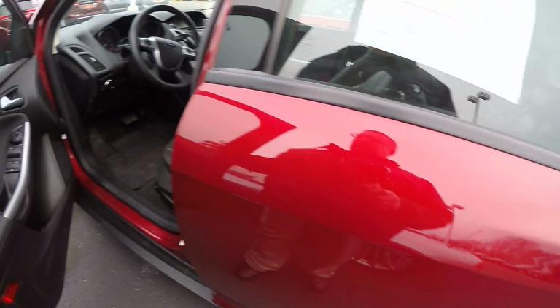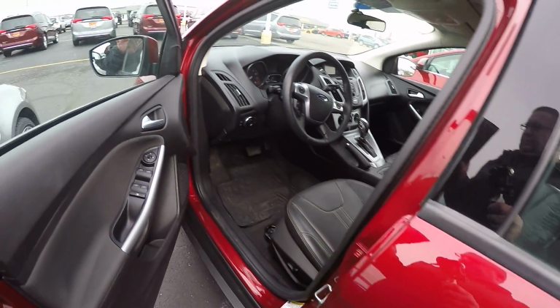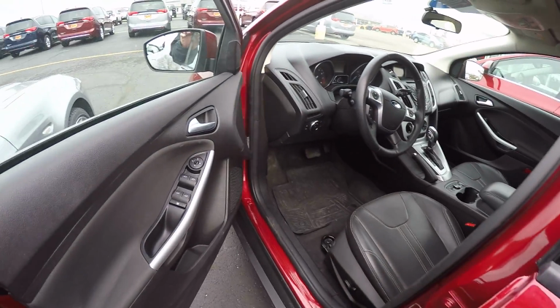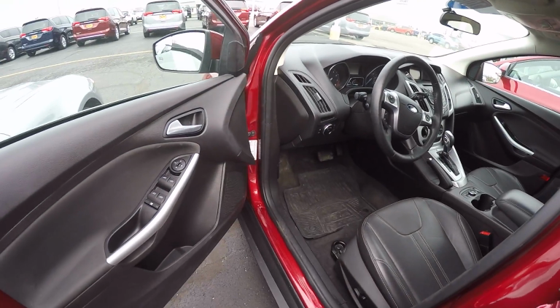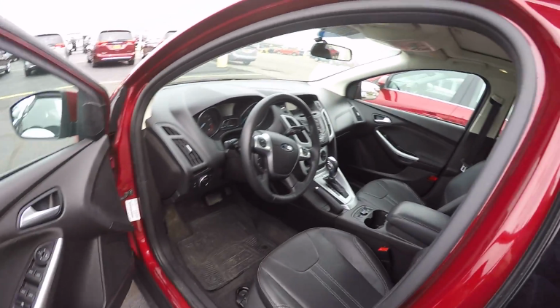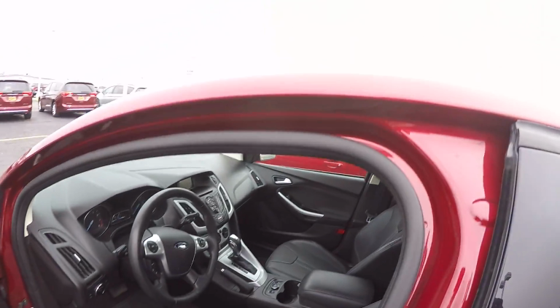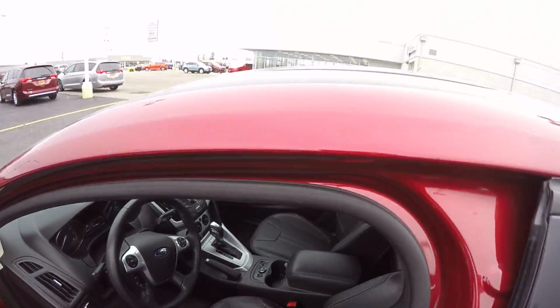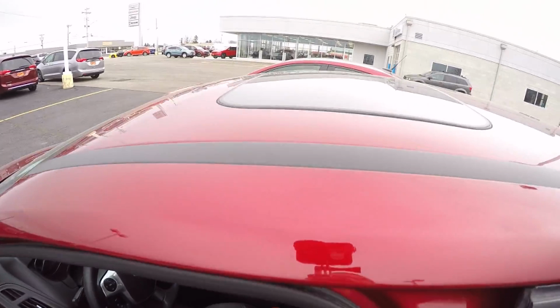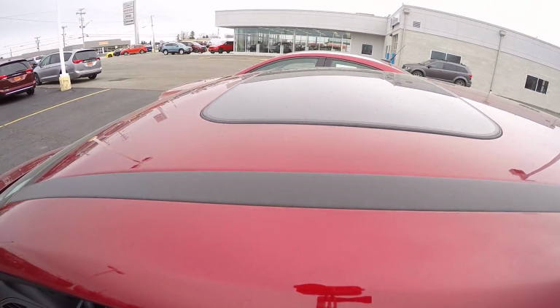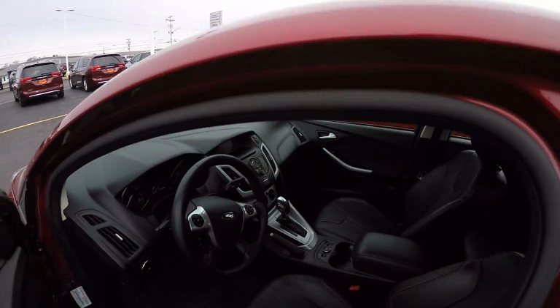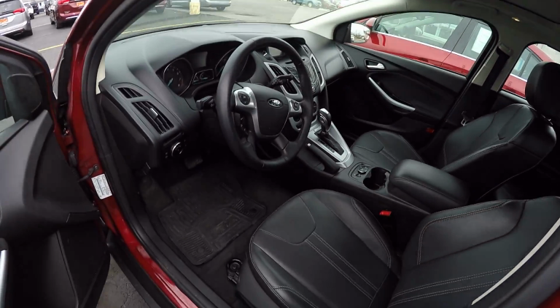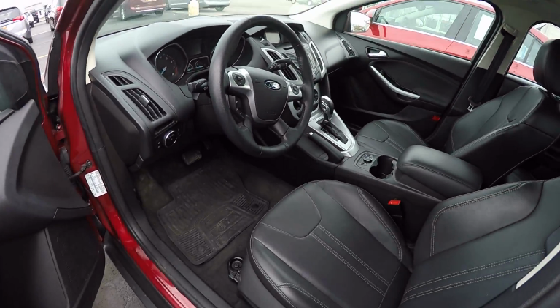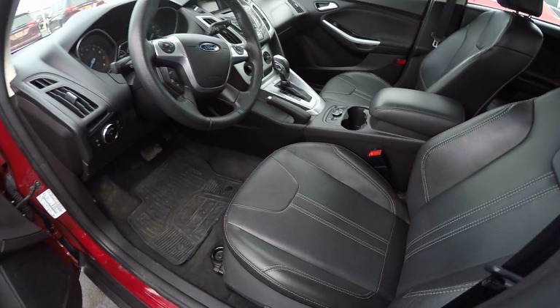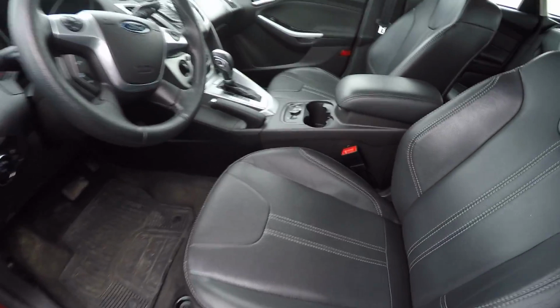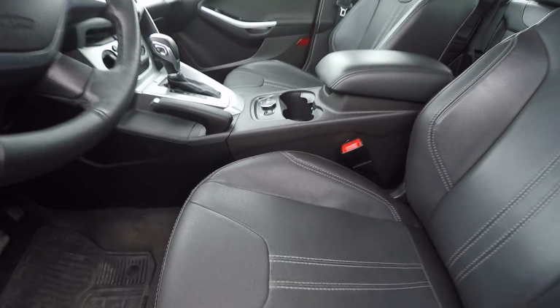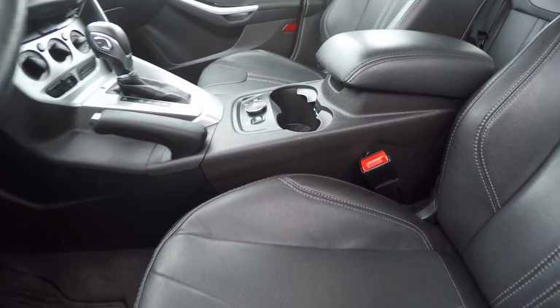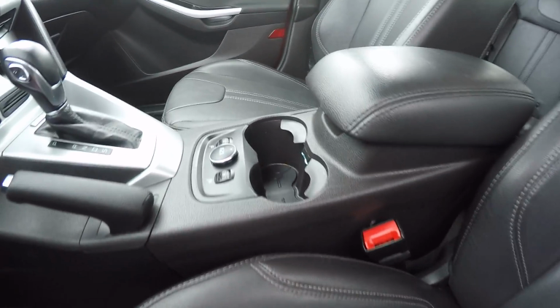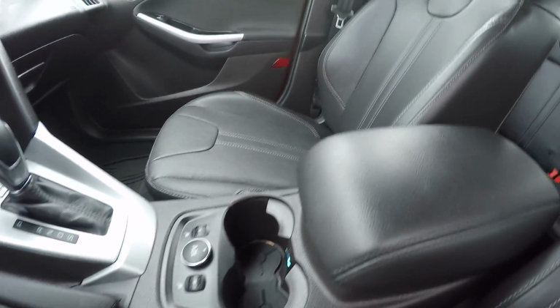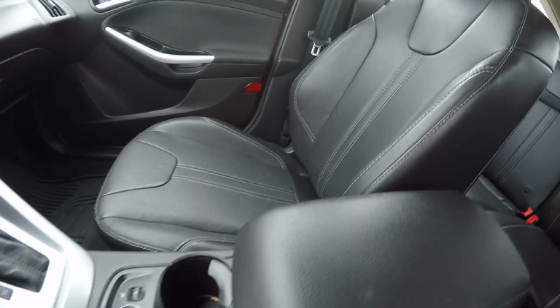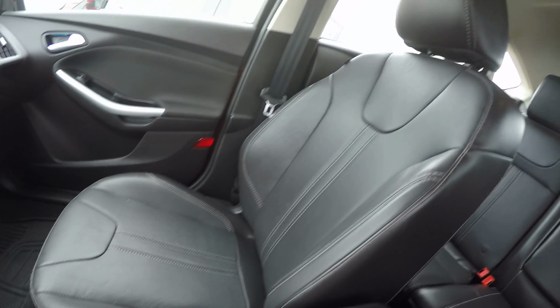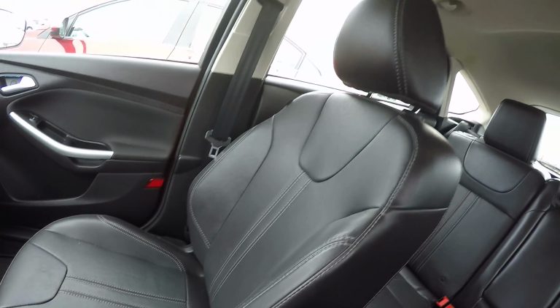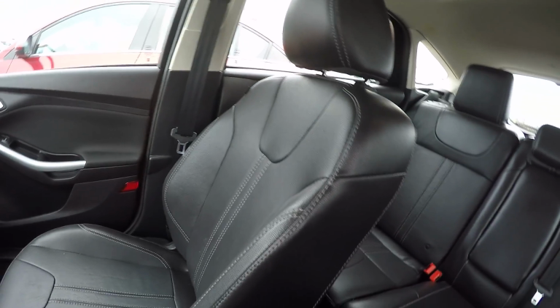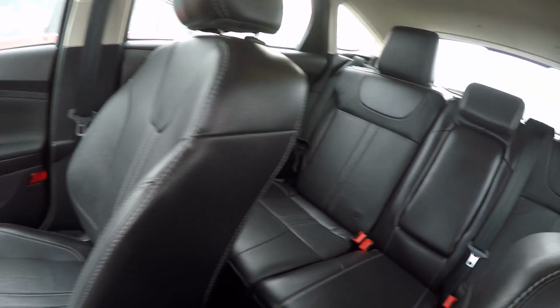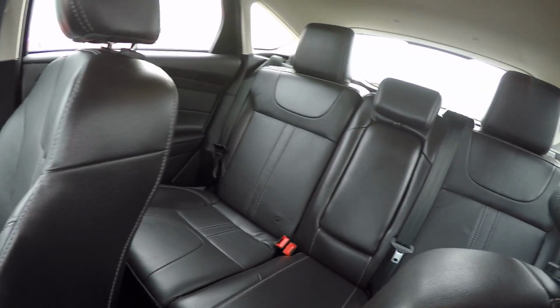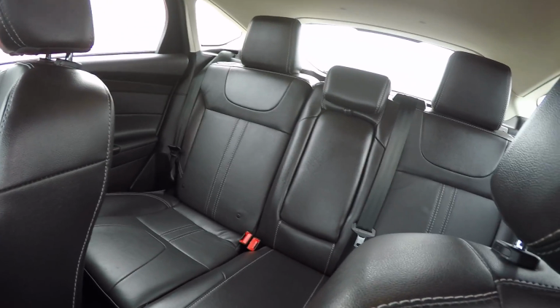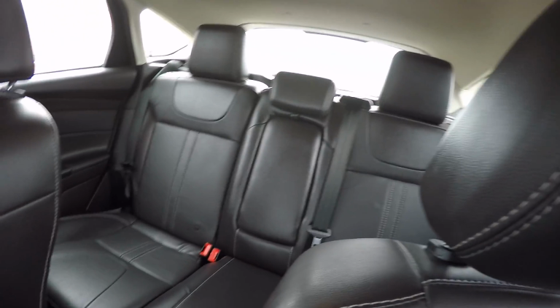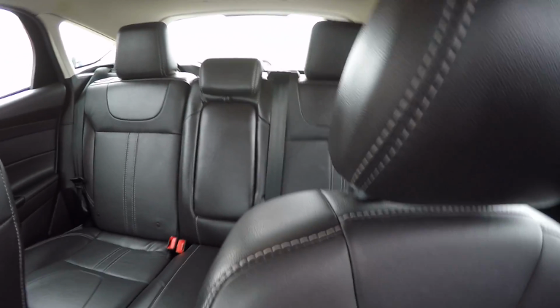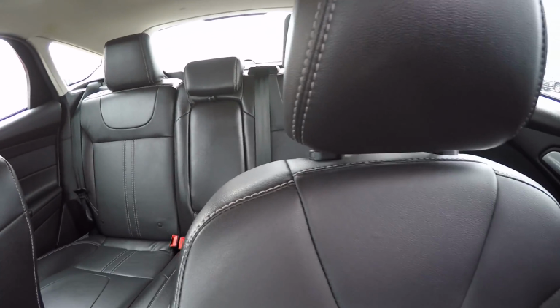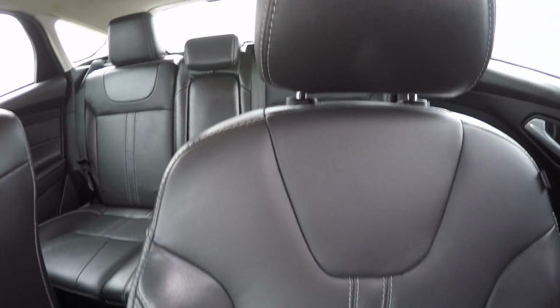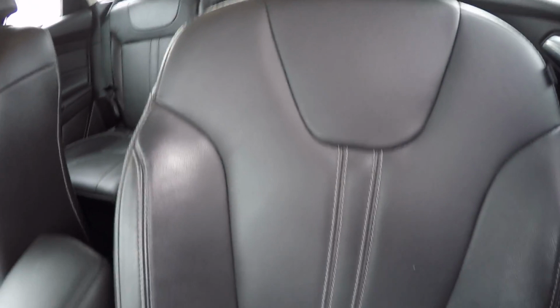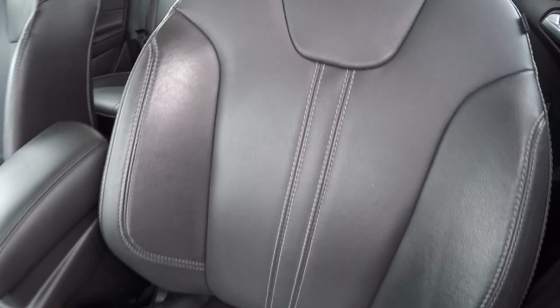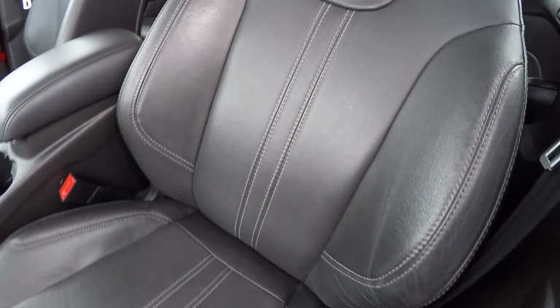Paint looks to be in good condition. It's equipped with a sunroof. We've got black leather interior with gray stitching in it. Interior looks to be in great shape.